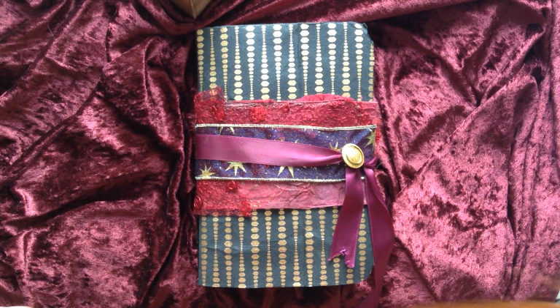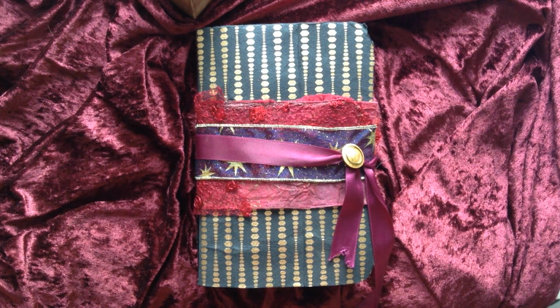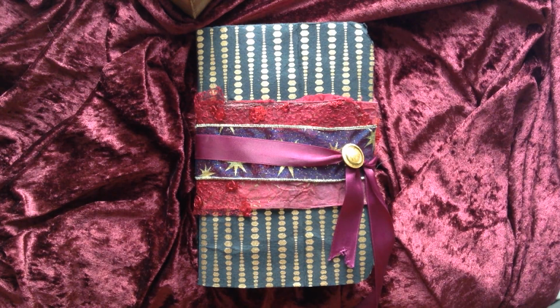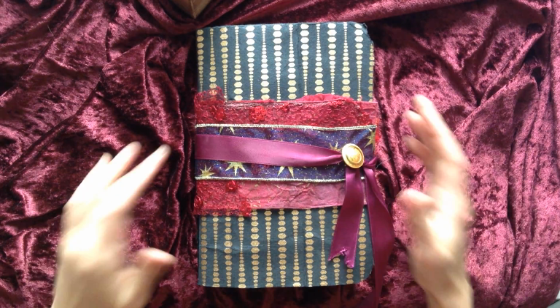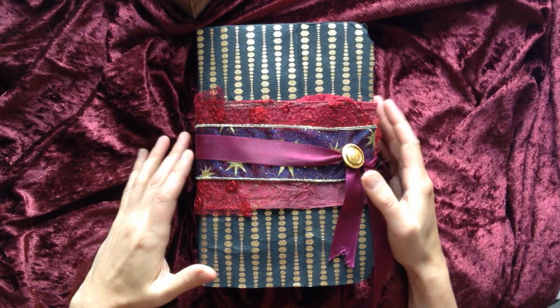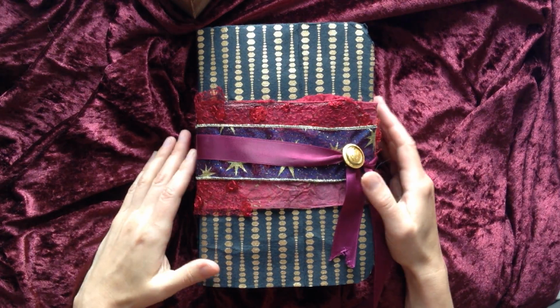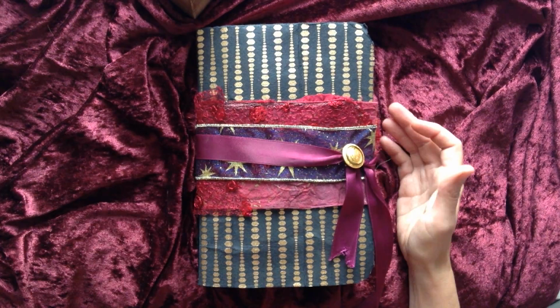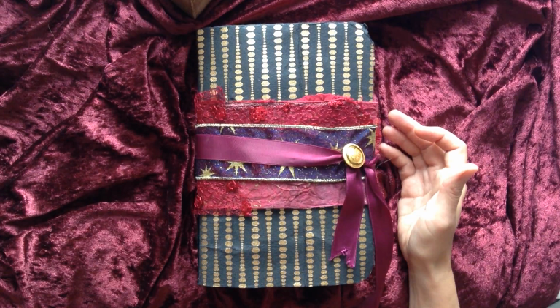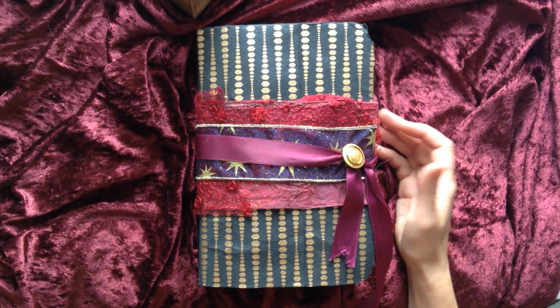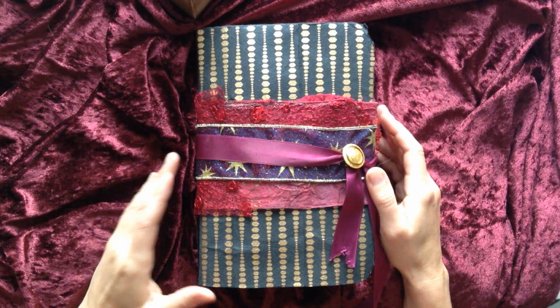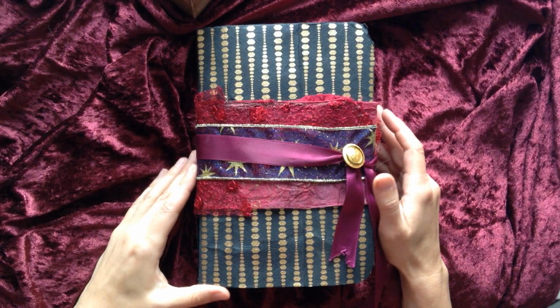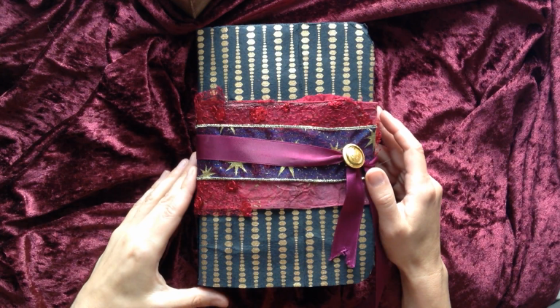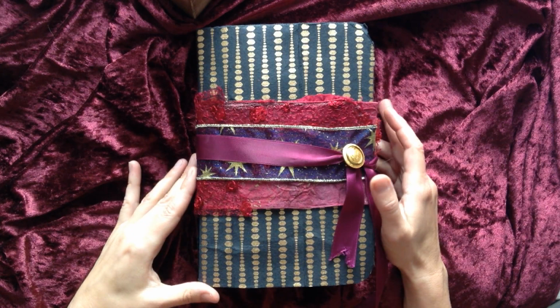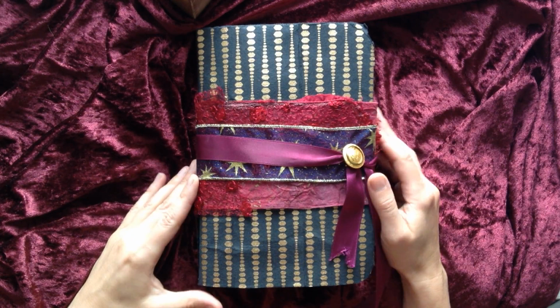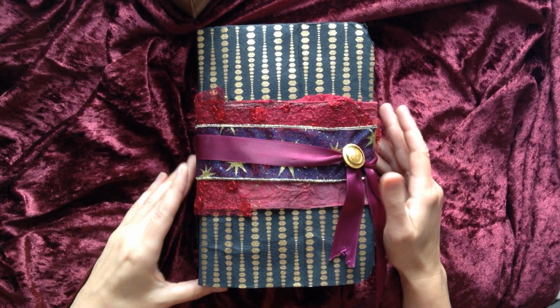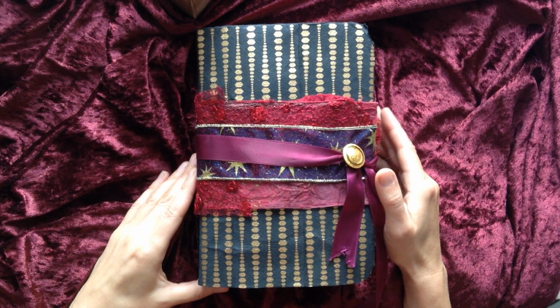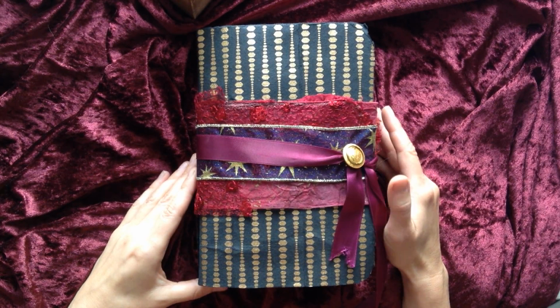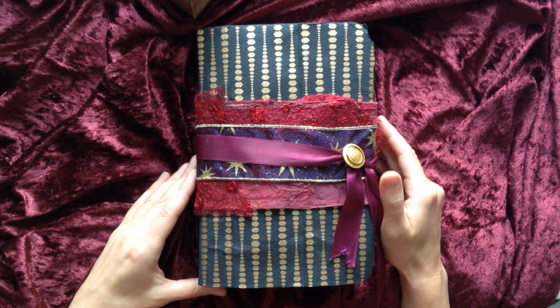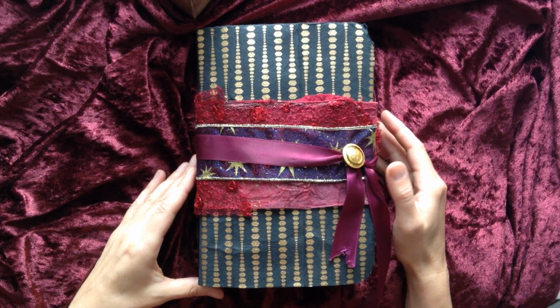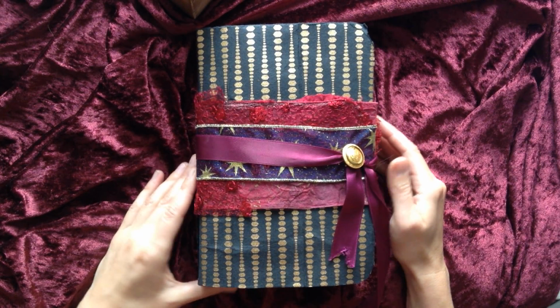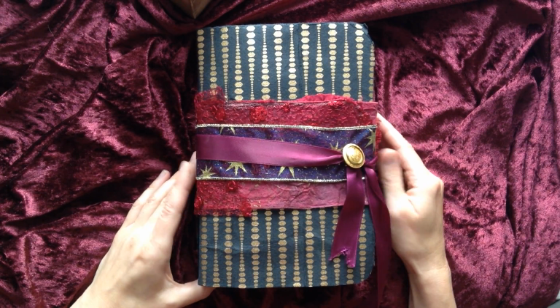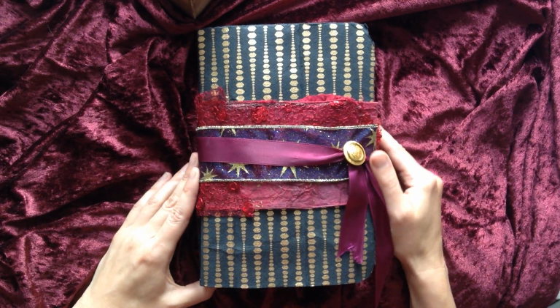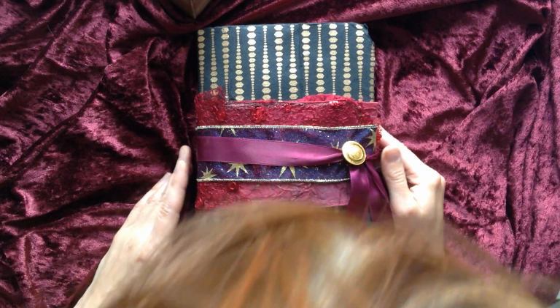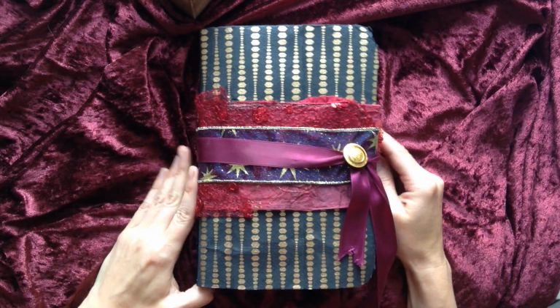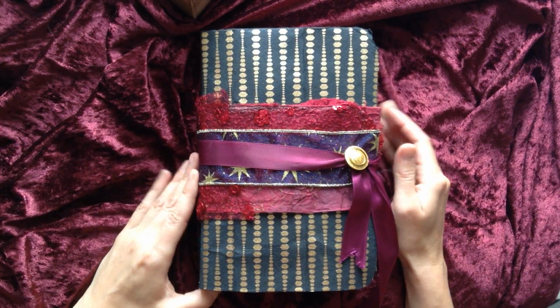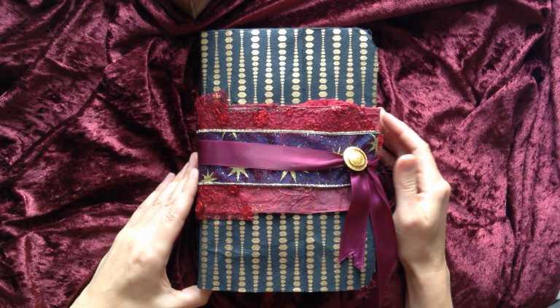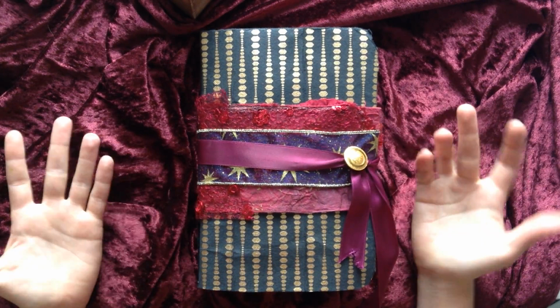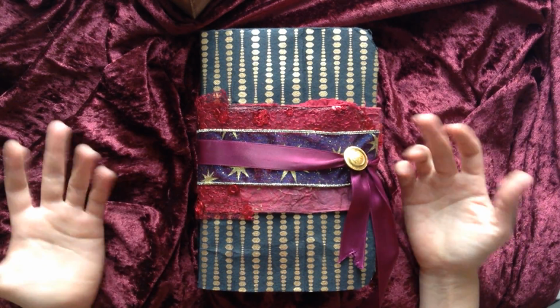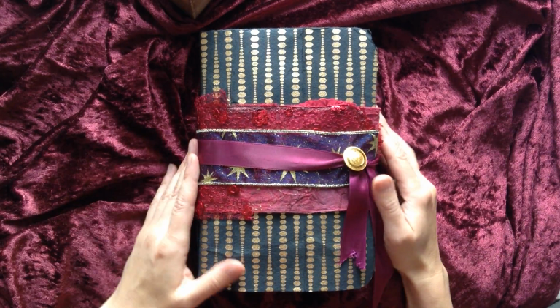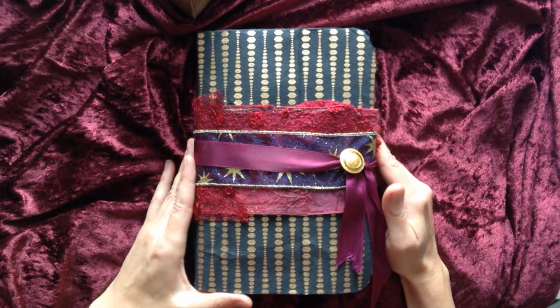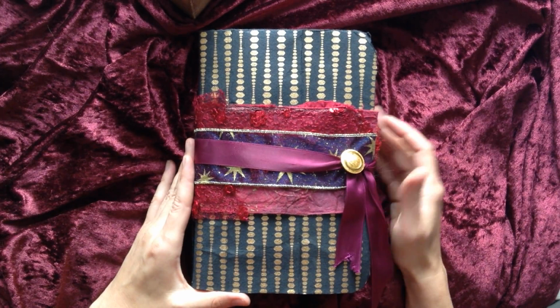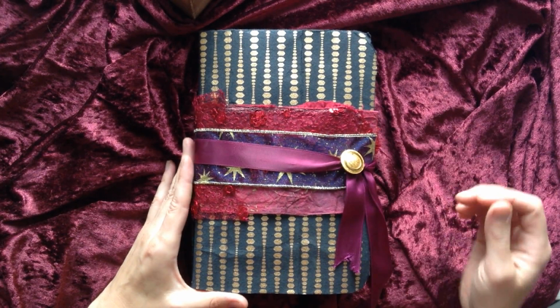Hello and welcome. I'm going to walk you through my new journal that I'm going to start using tomorrow as I go back to work. I'm actually looking forward to Monday — how weird is that?